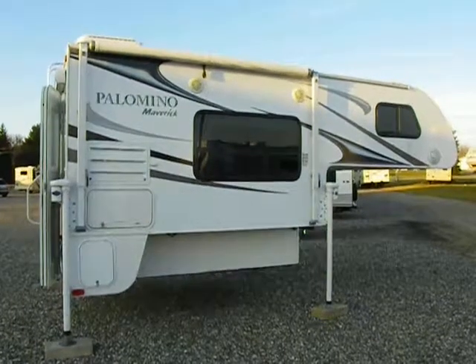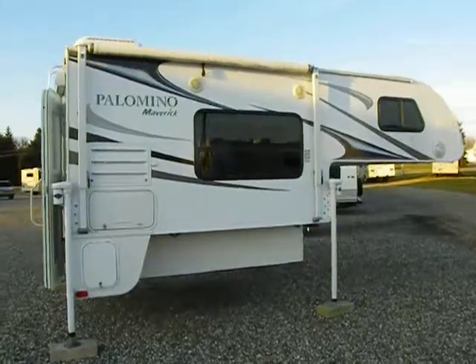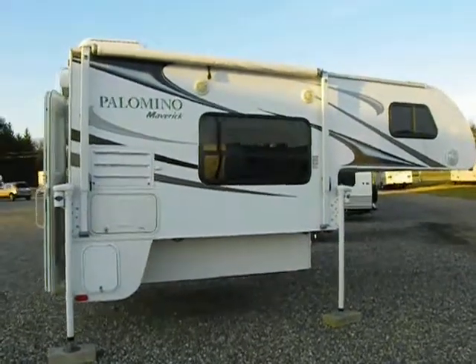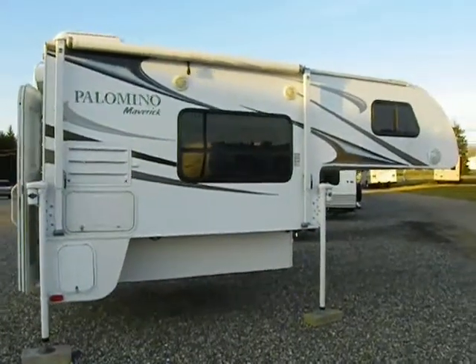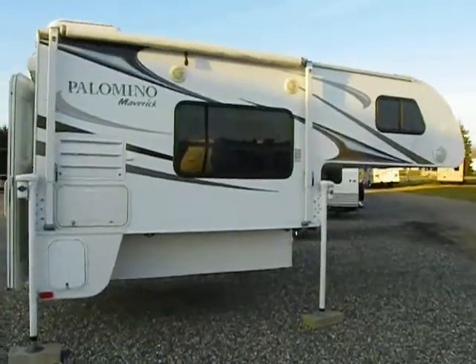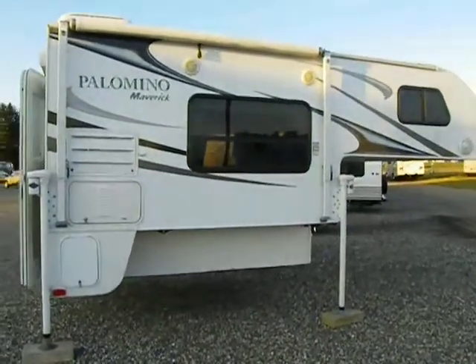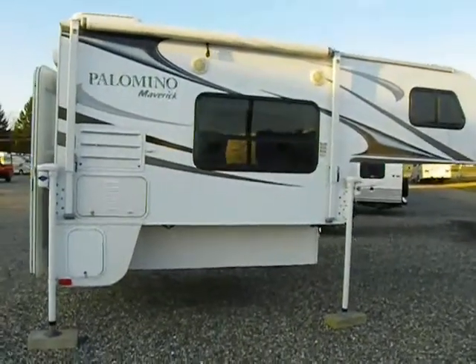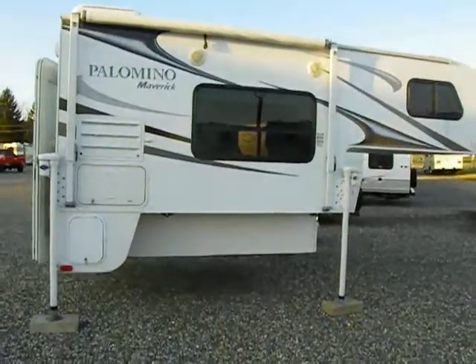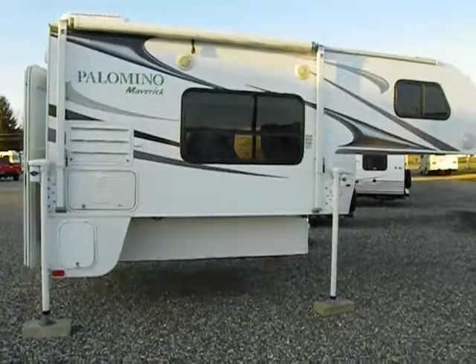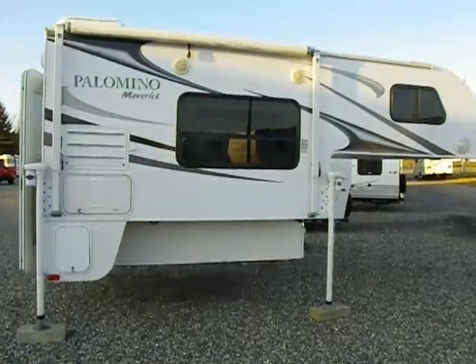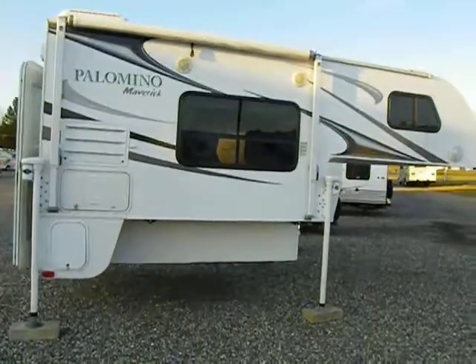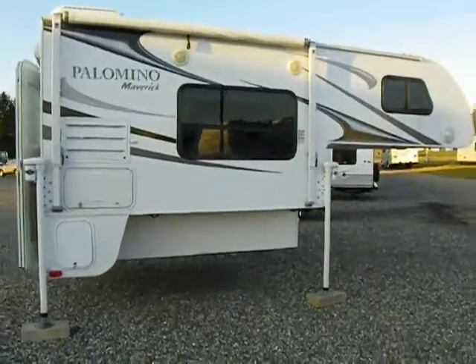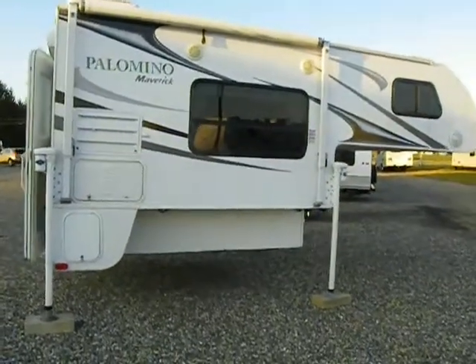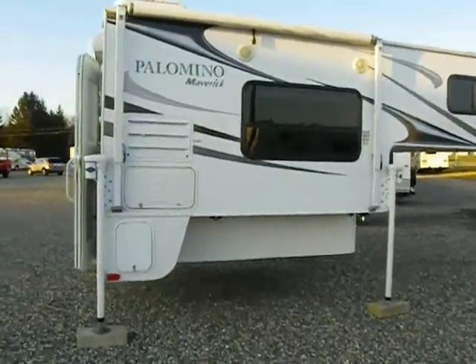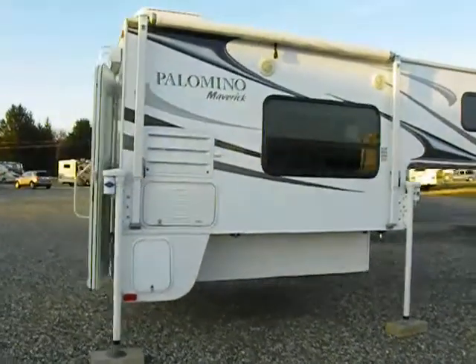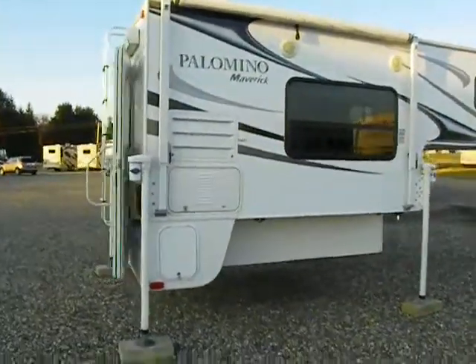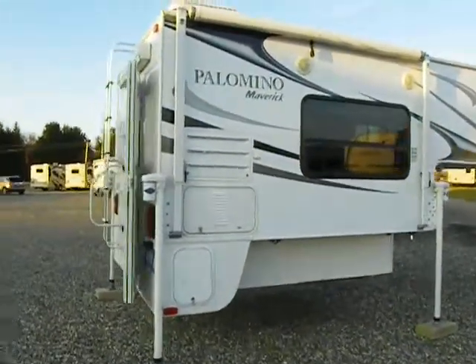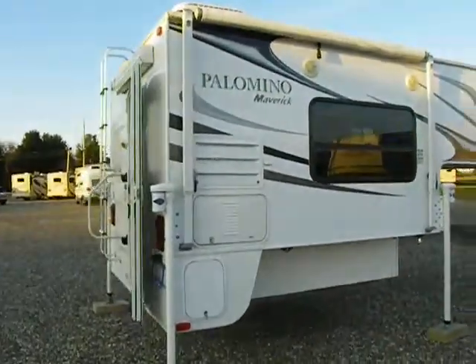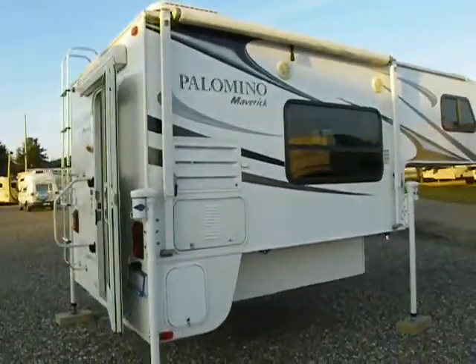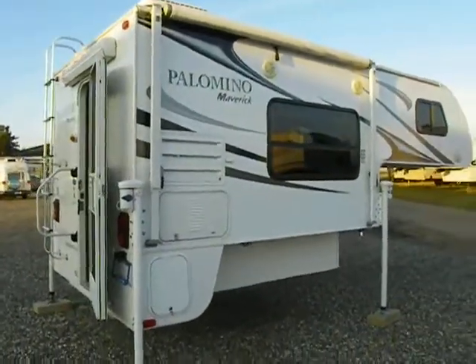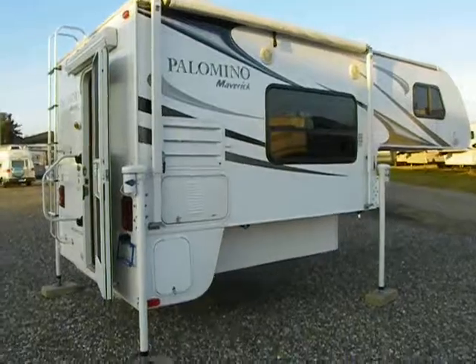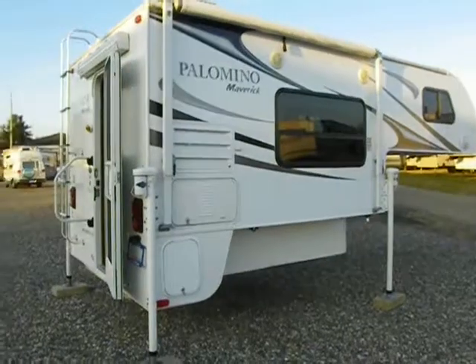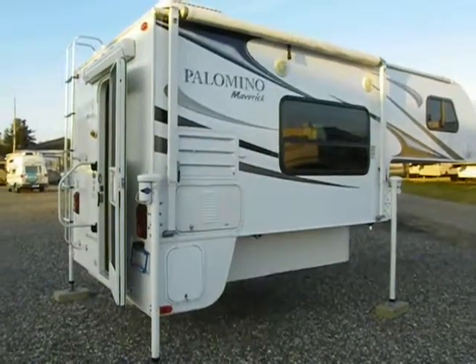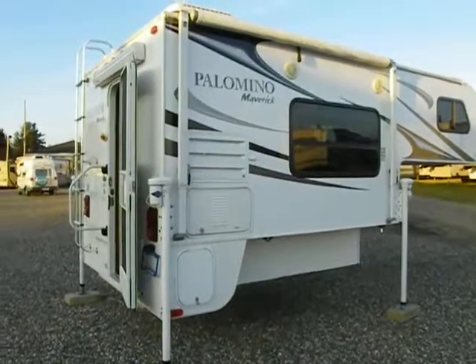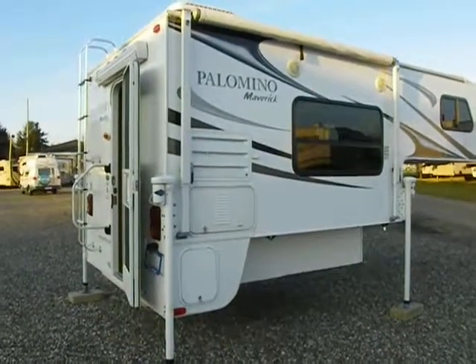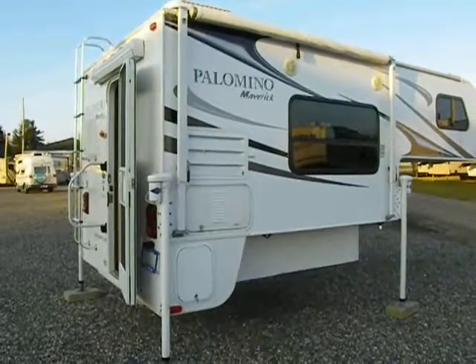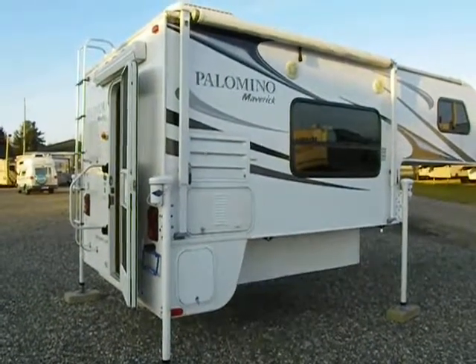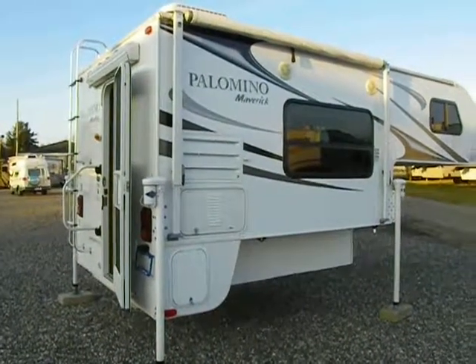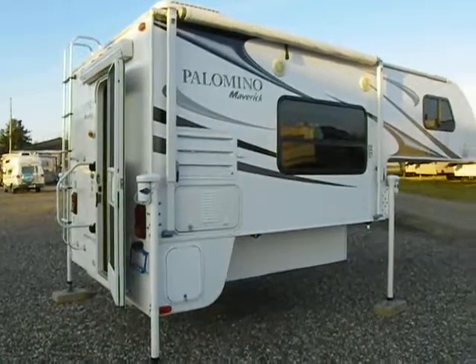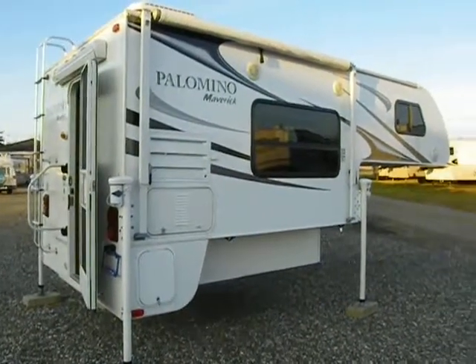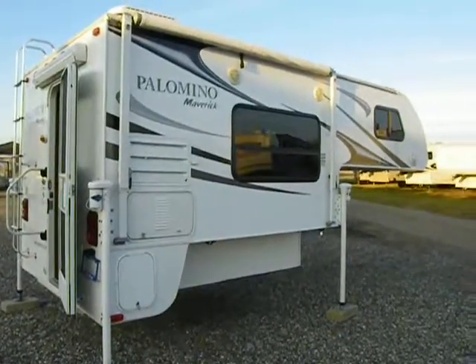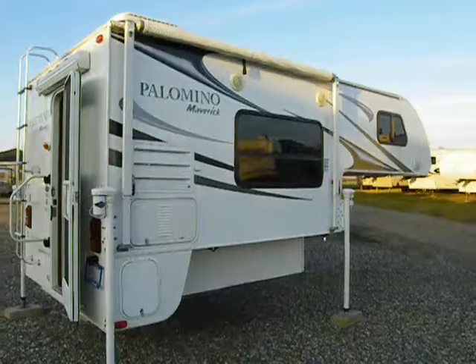Hi again everybody, Steve from Richards RV Center in Quincy, Michigan. I hope you're doing well today. Today we're going to give a short walk-through tour of a 2011 Forest River Palomino Maverick truck camper.